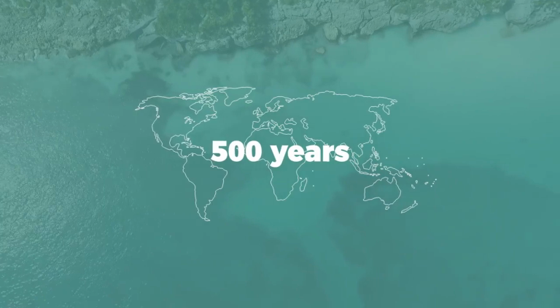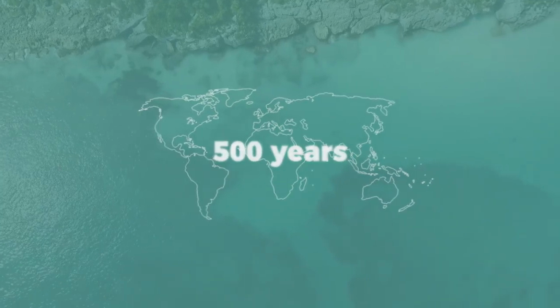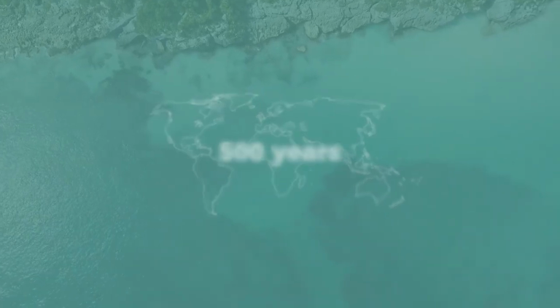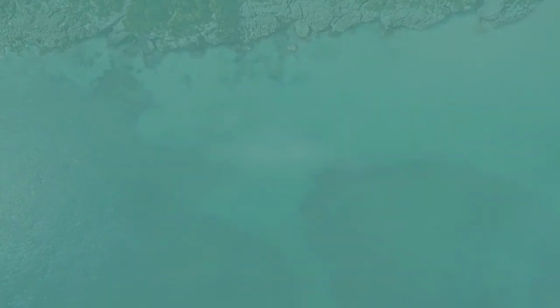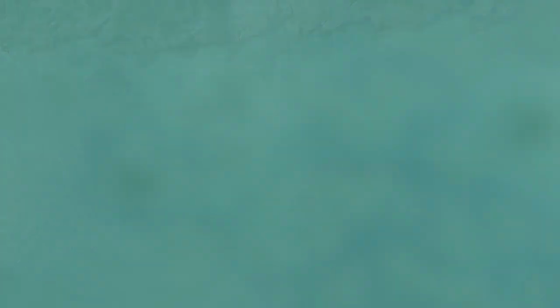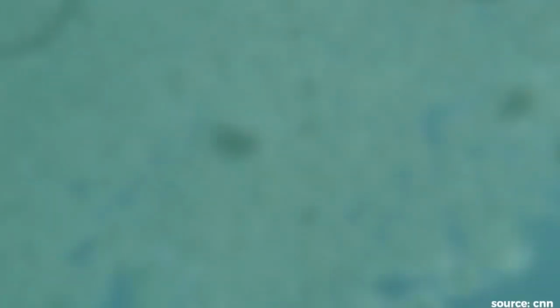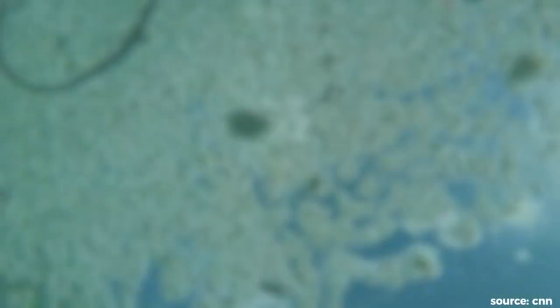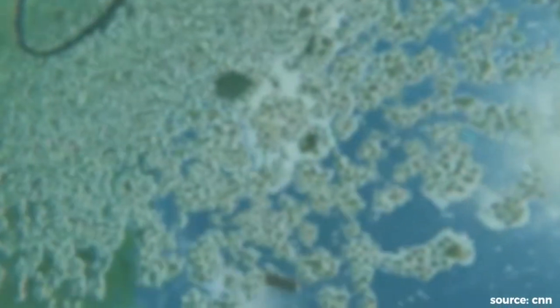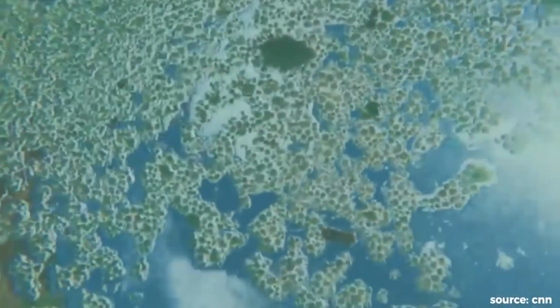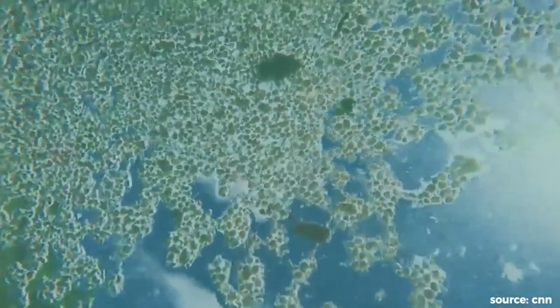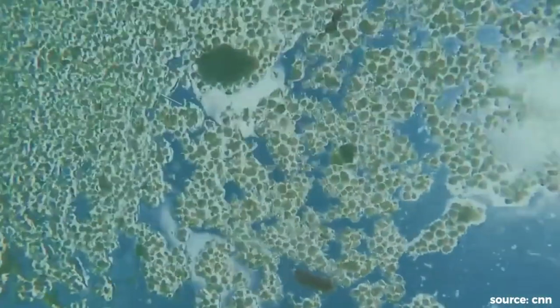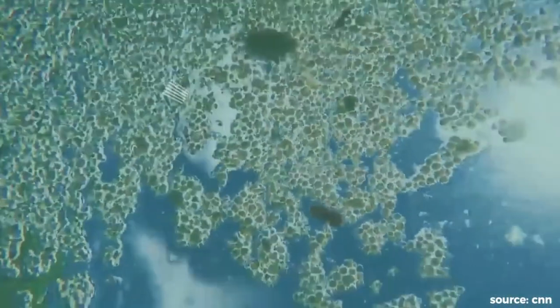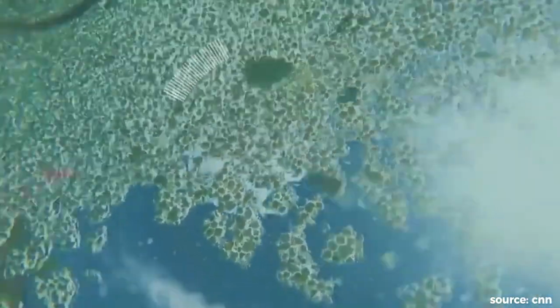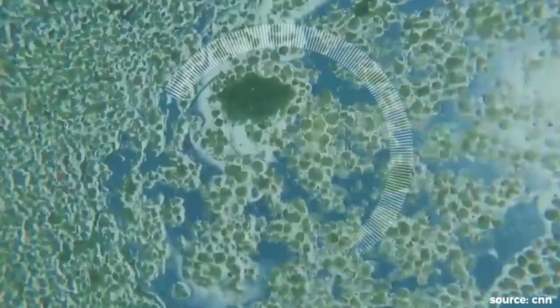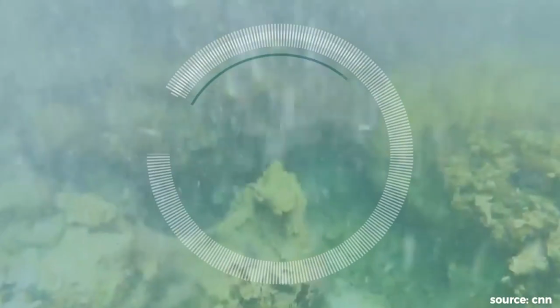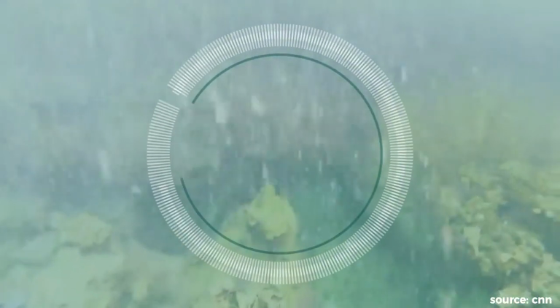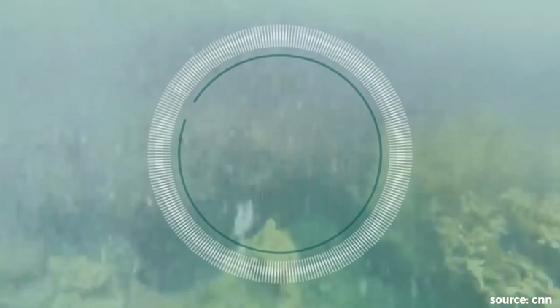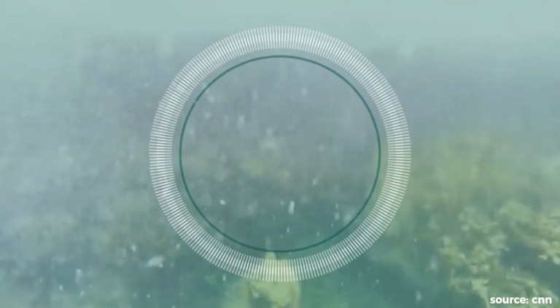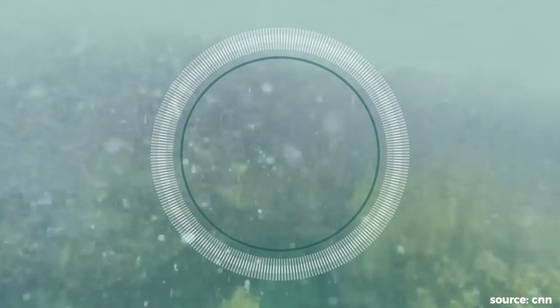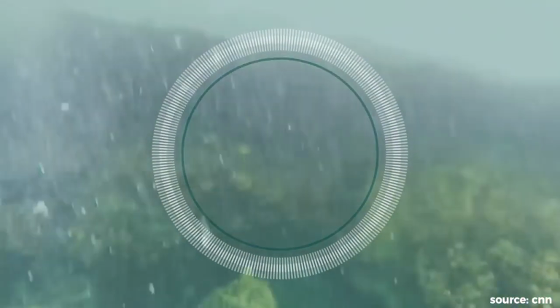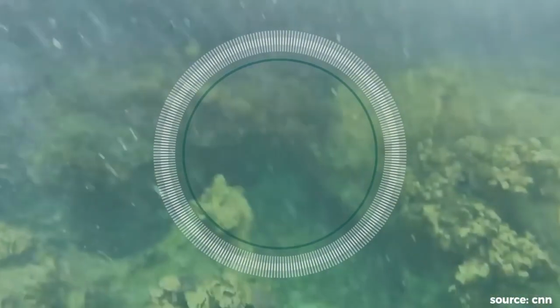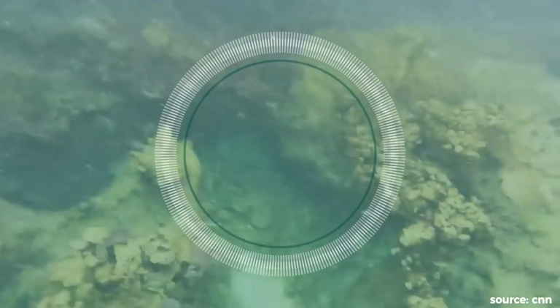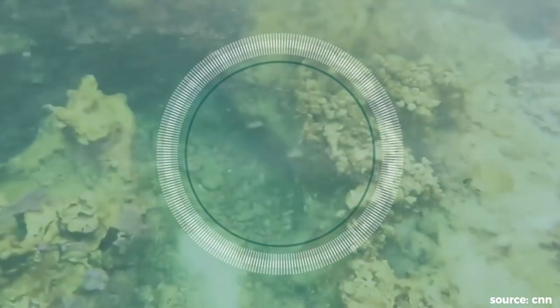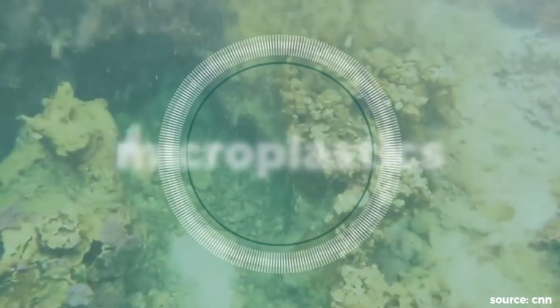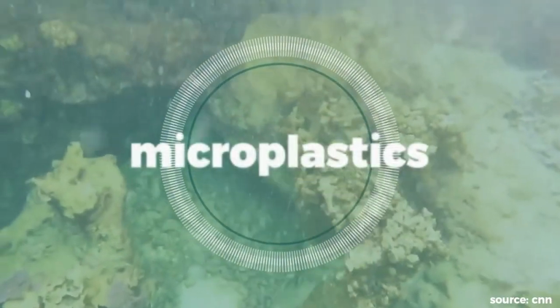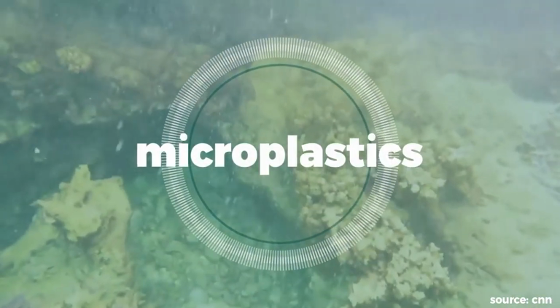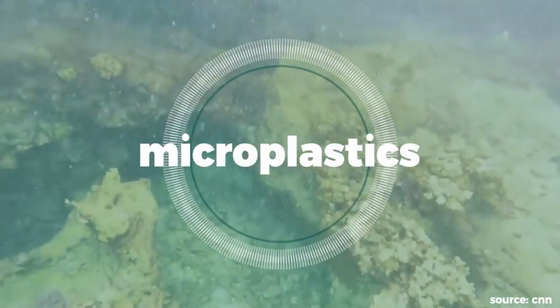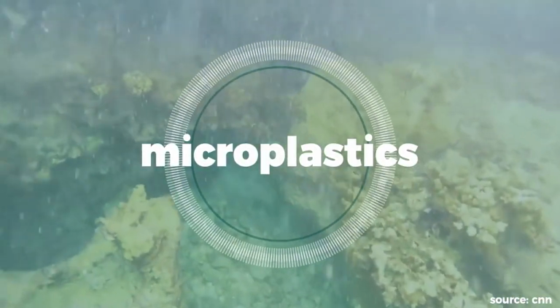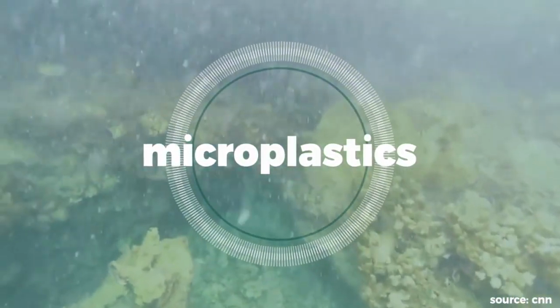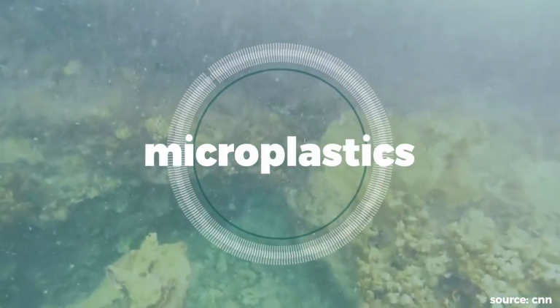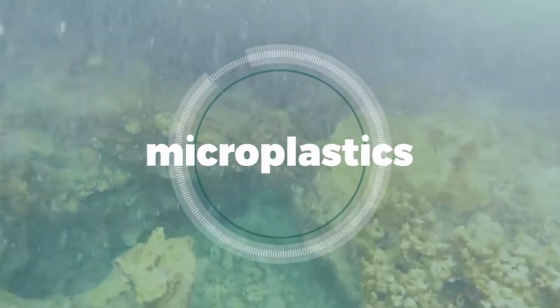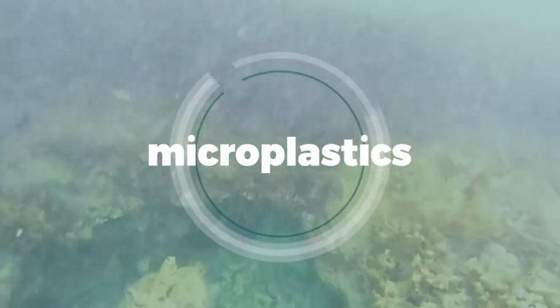And these plastic bags could take well over 500 years to degrade. The bags don't maintain their original shape, however. Instead, they slowly break down via sun, water, and microbial erosion into smaller bits called microplastics, which can be fatal to marine life.